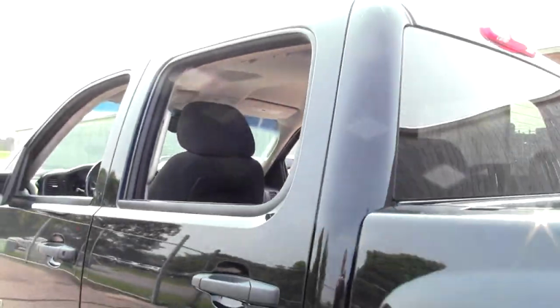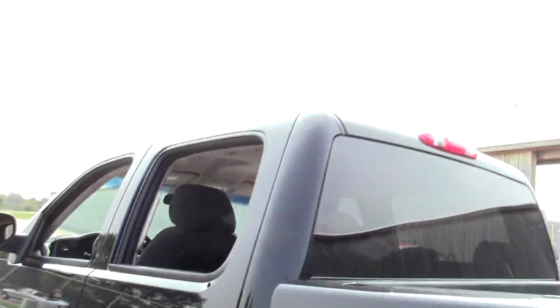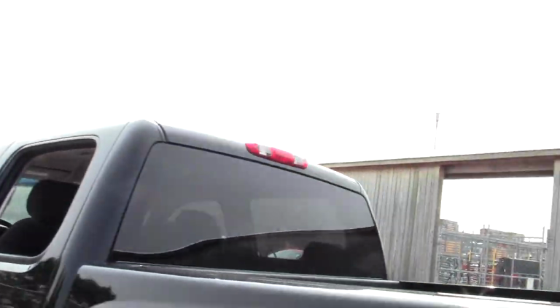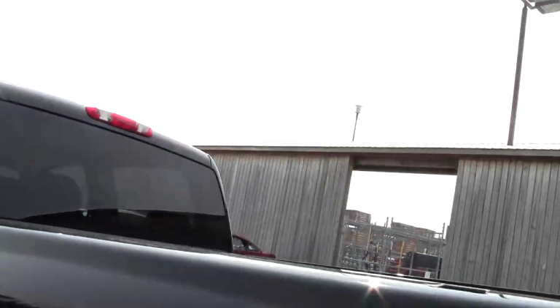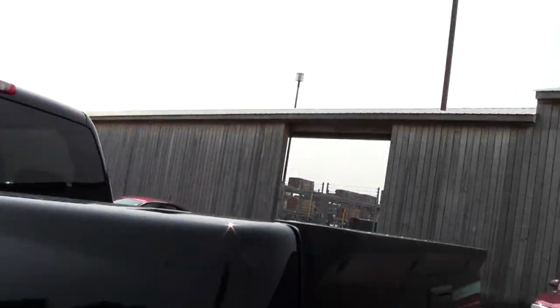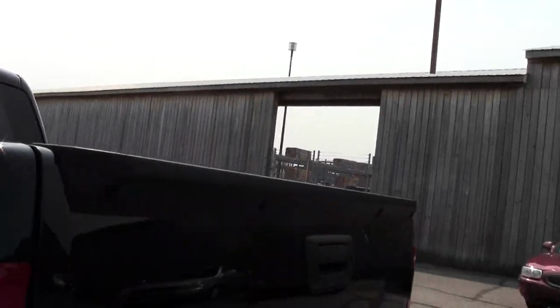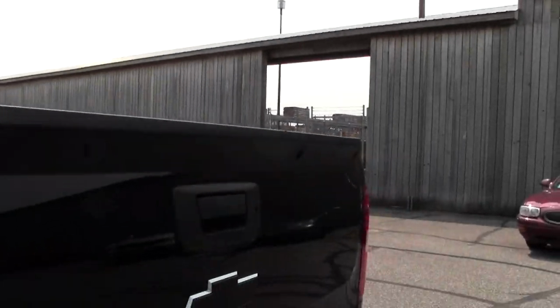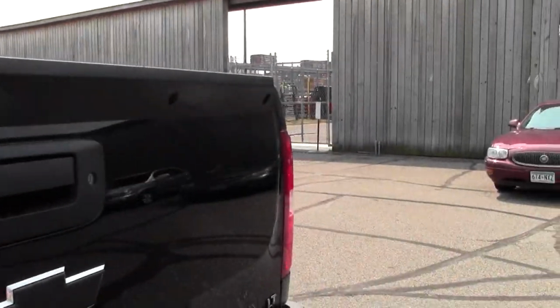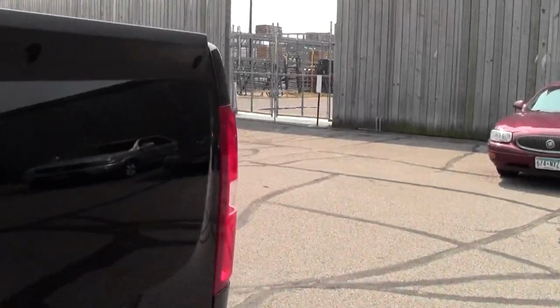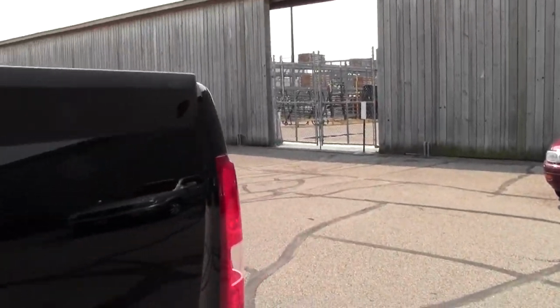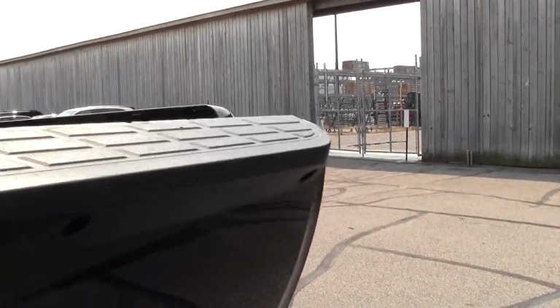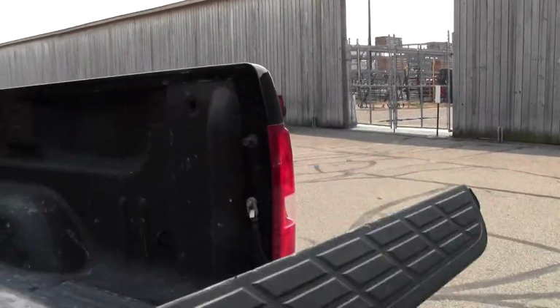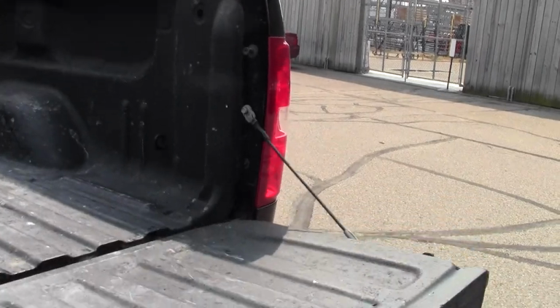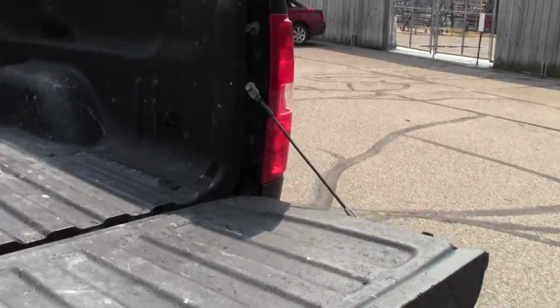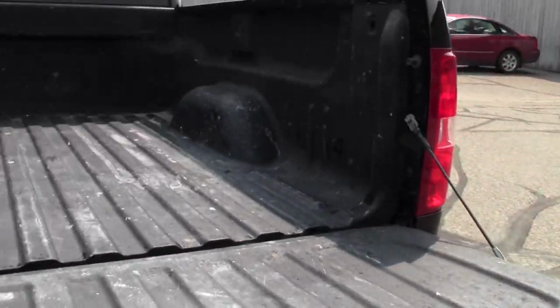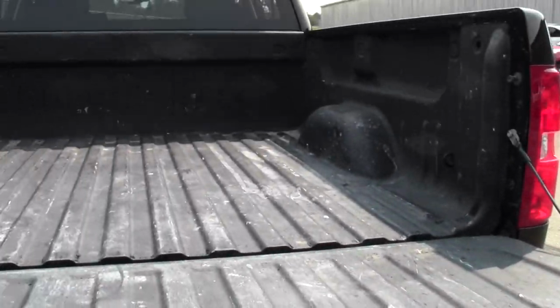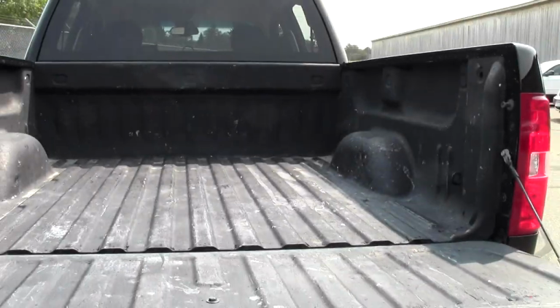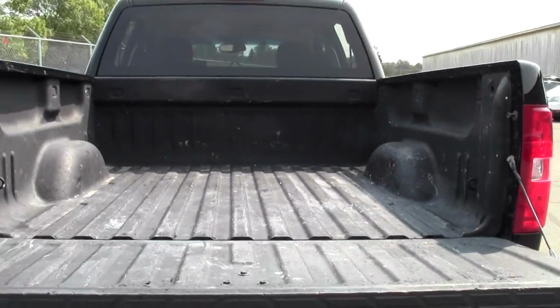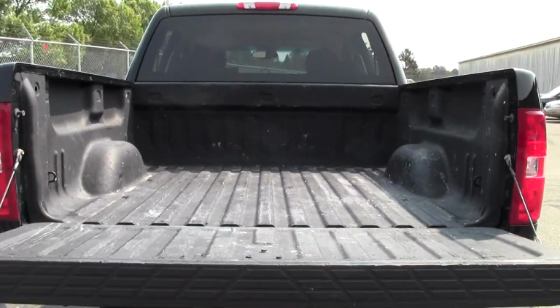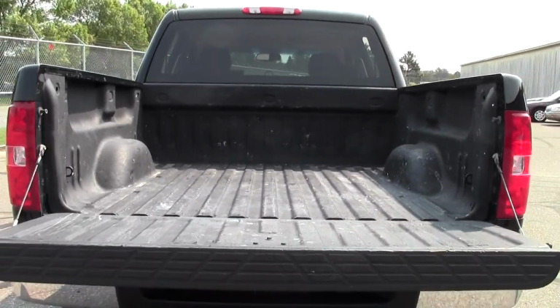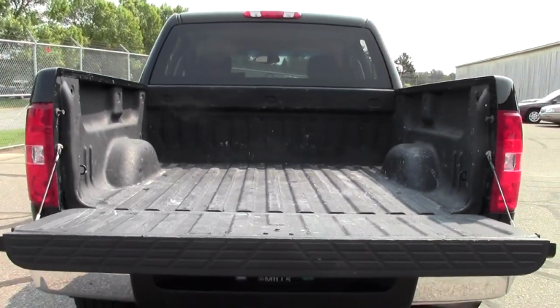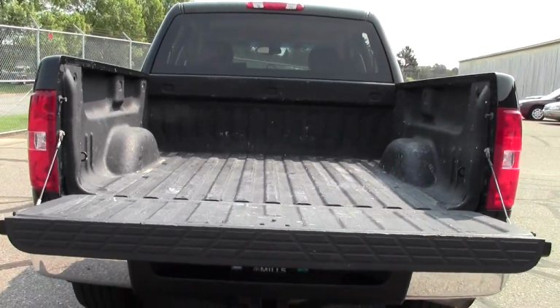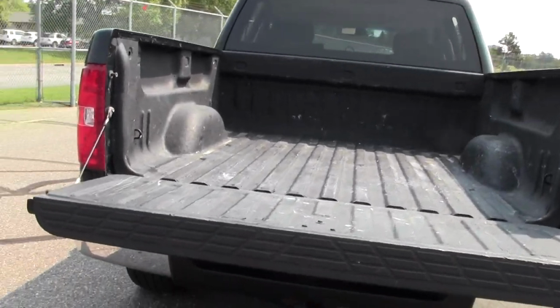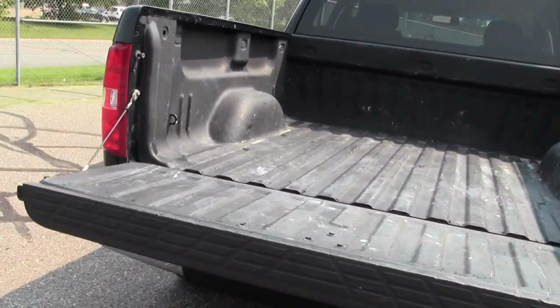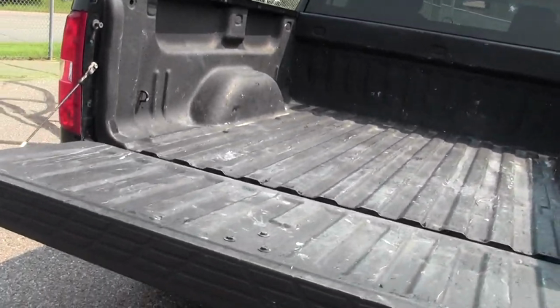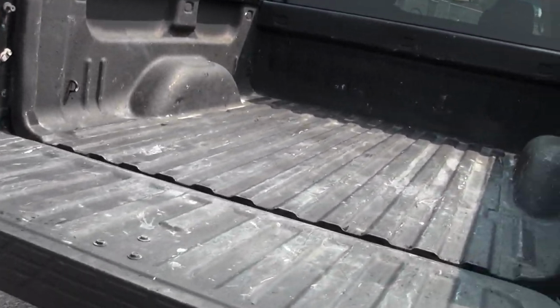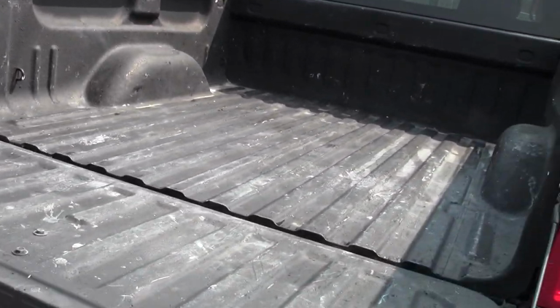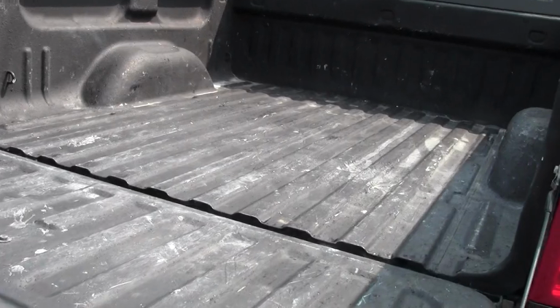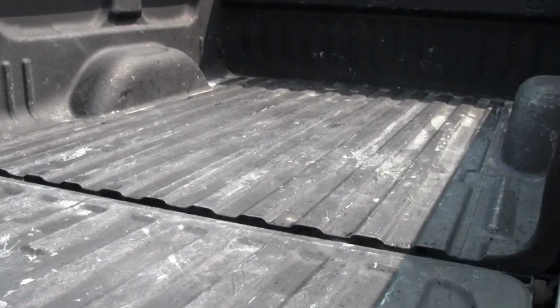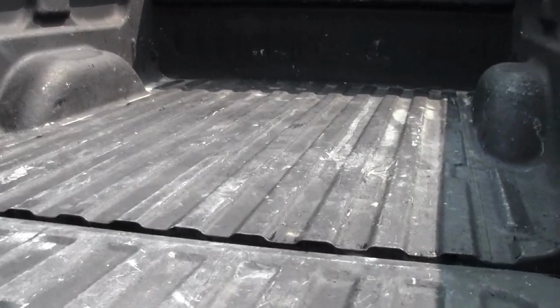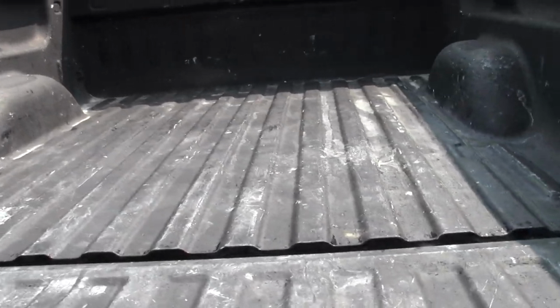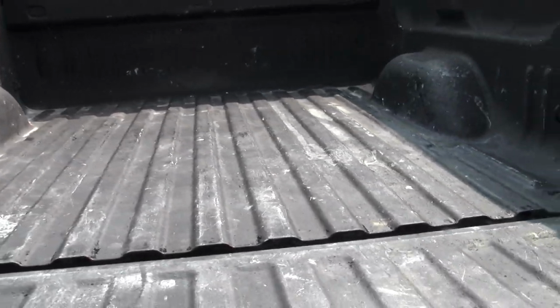Let's take a look at the bed. Liner on it, protecting the paint.